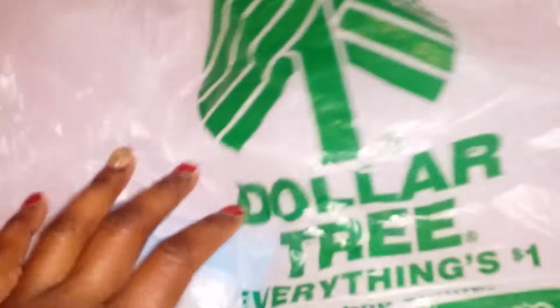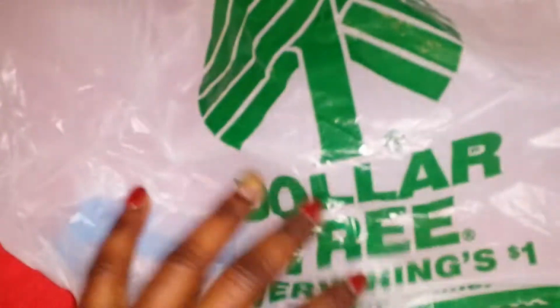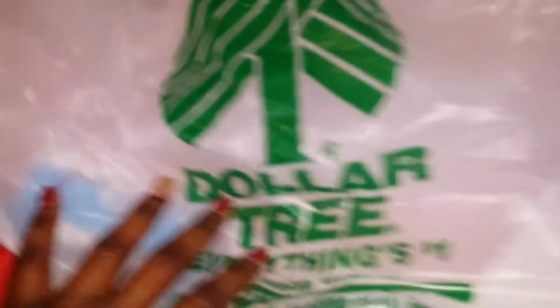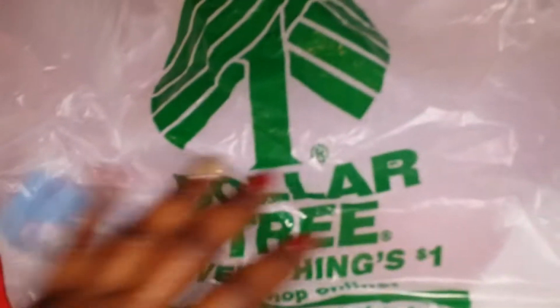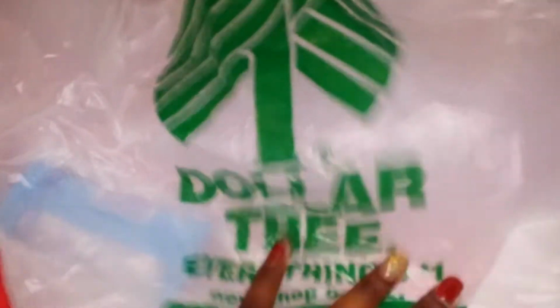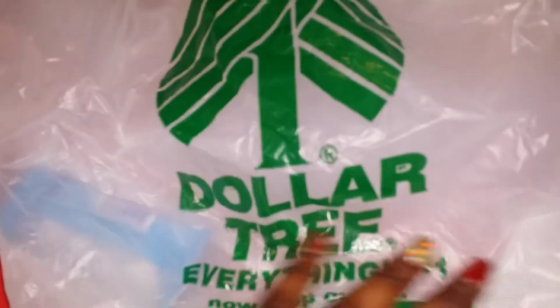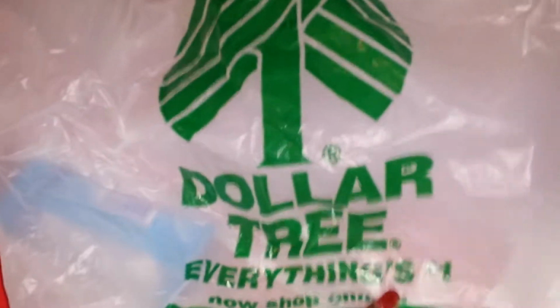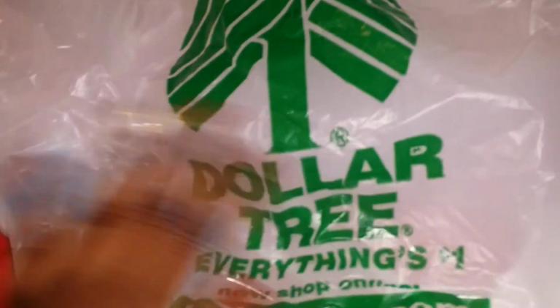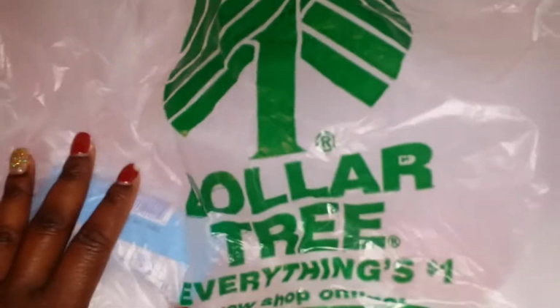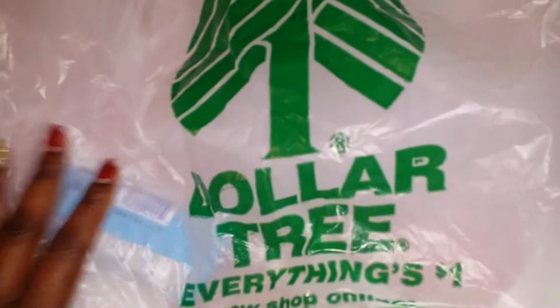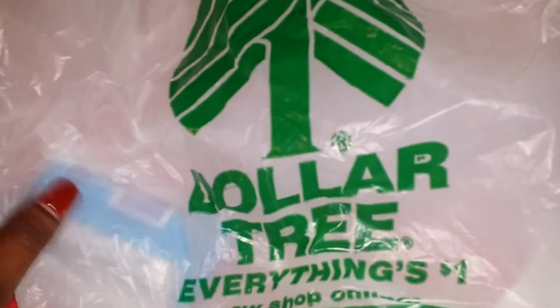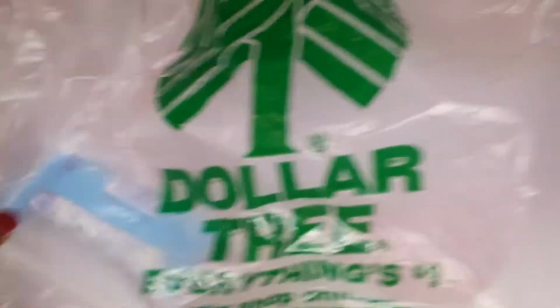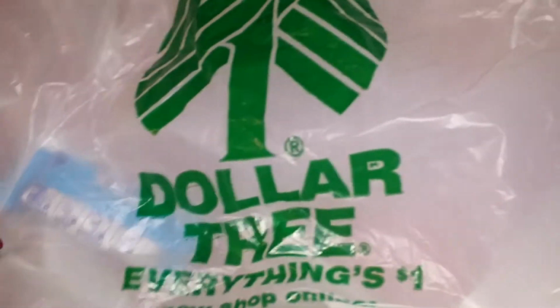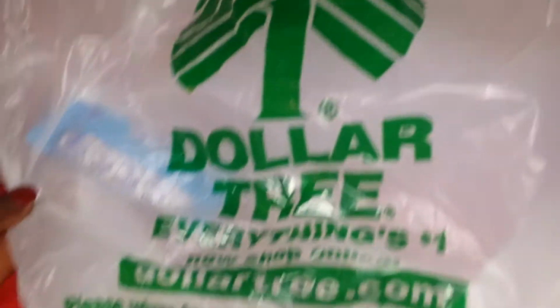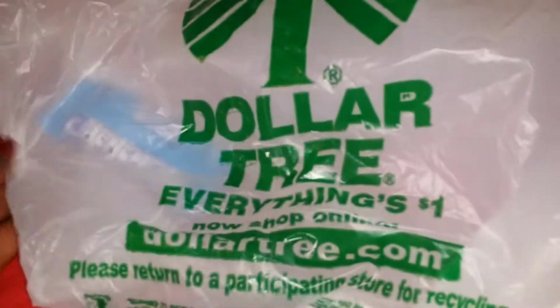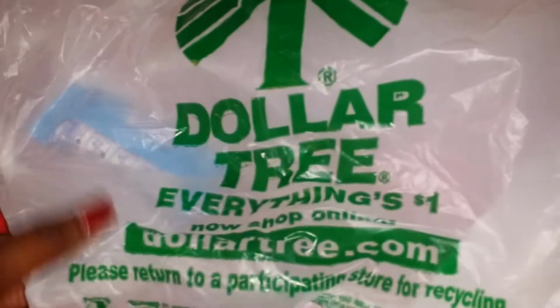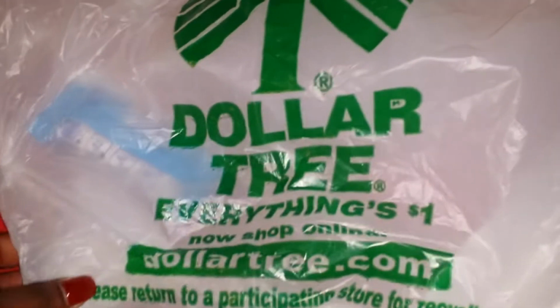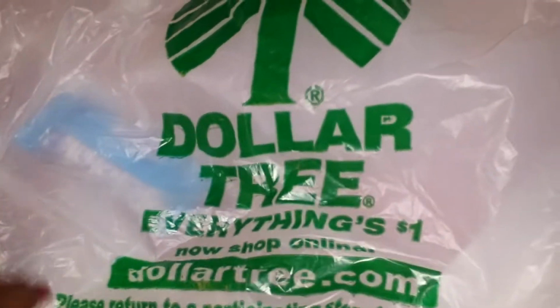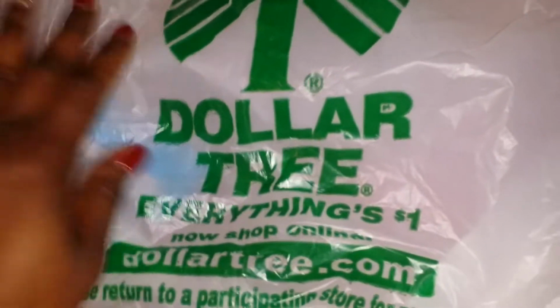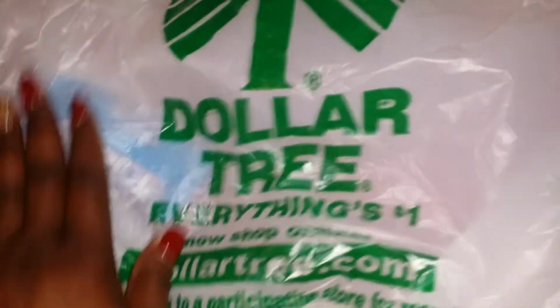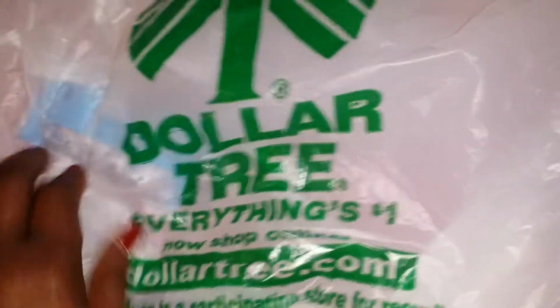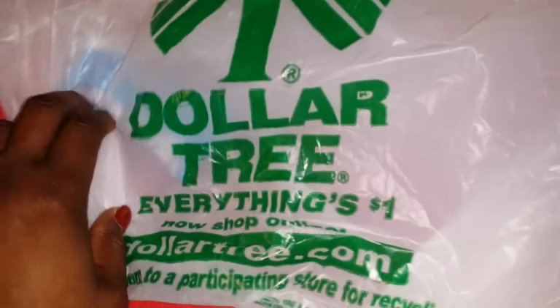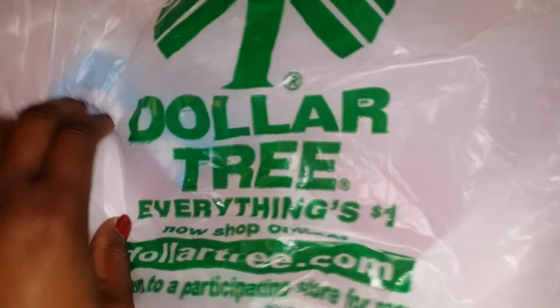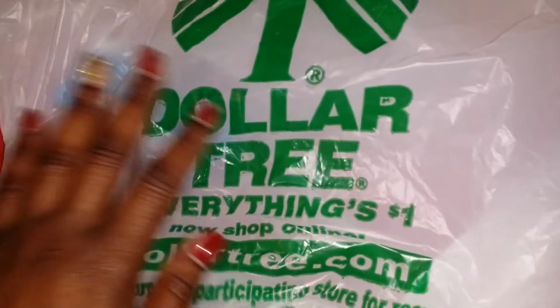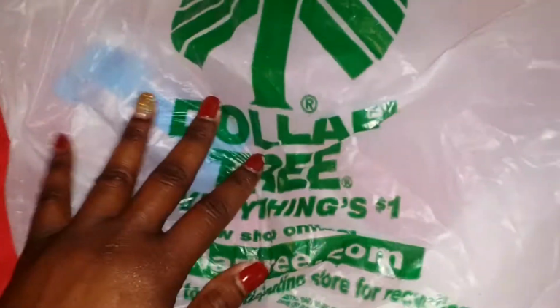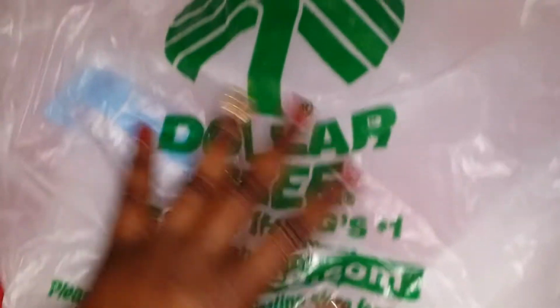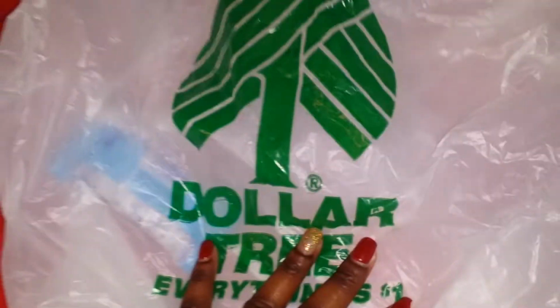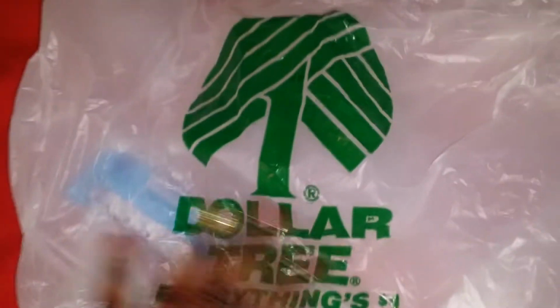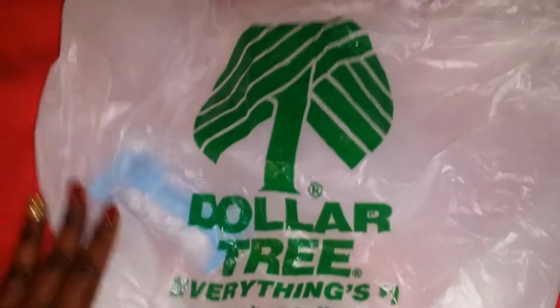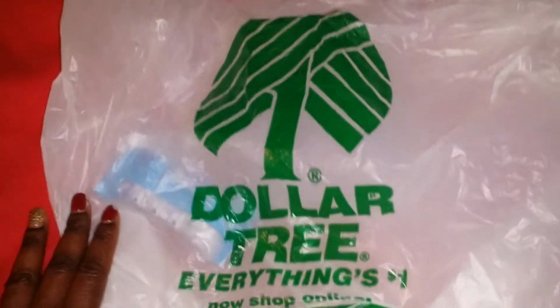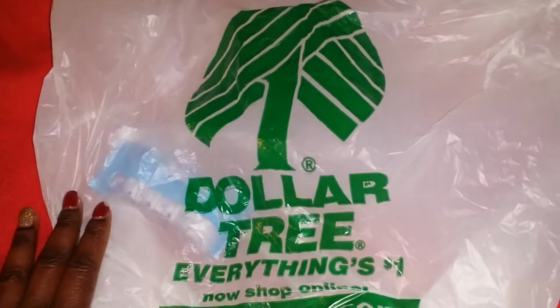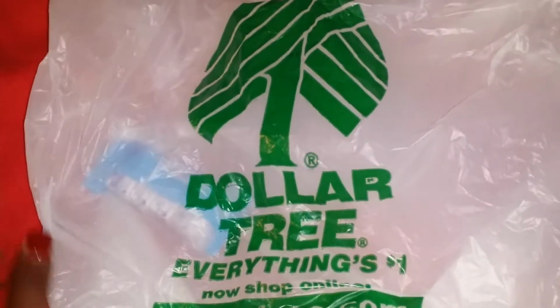Hi everyone, this is Sigur coming to you from my channel Sophisticated and Enlightened, and I'm coming to you with a Dollar Tree Haul of the week.